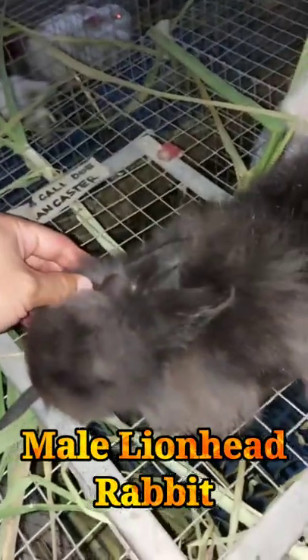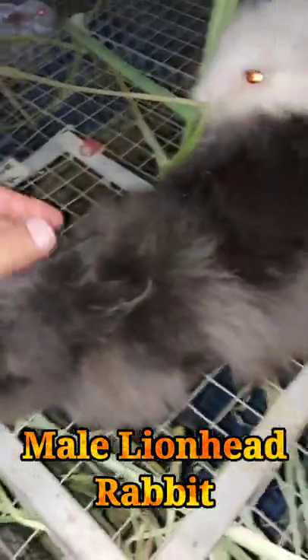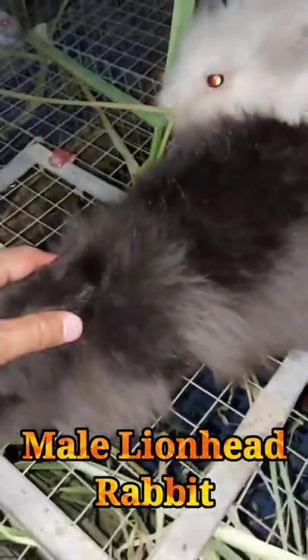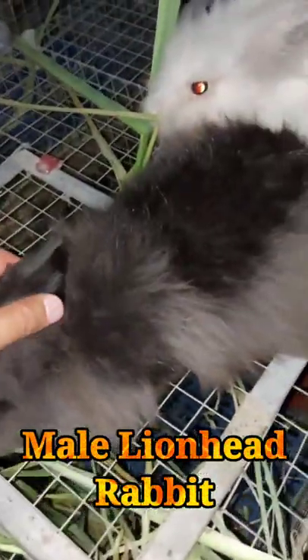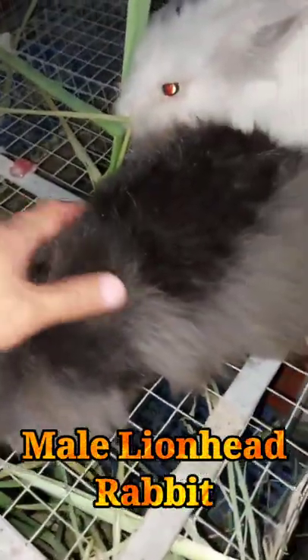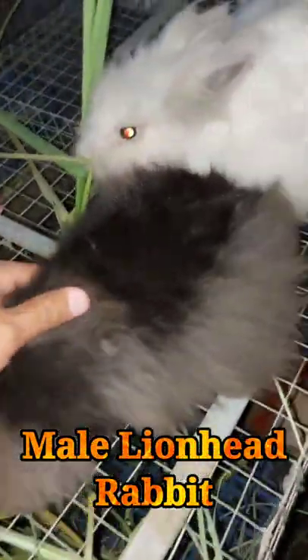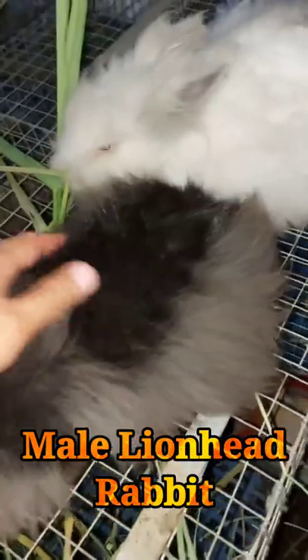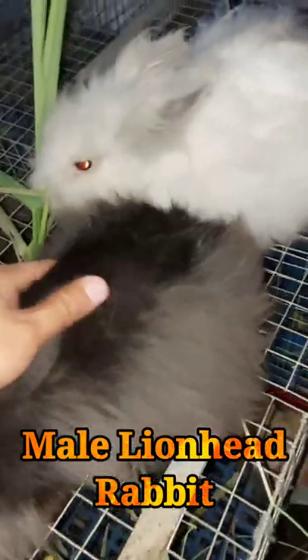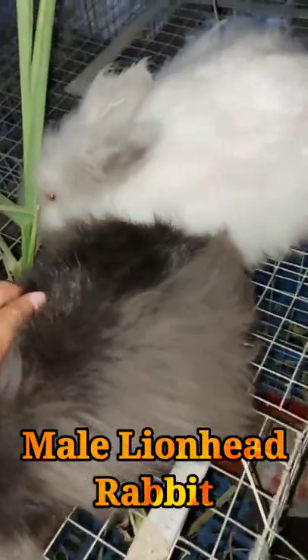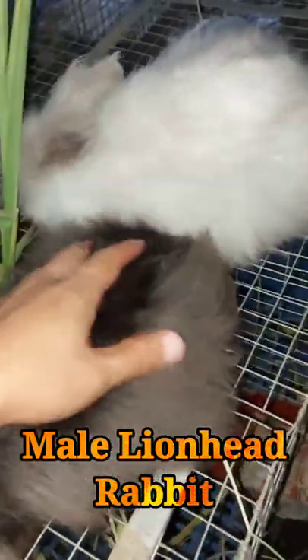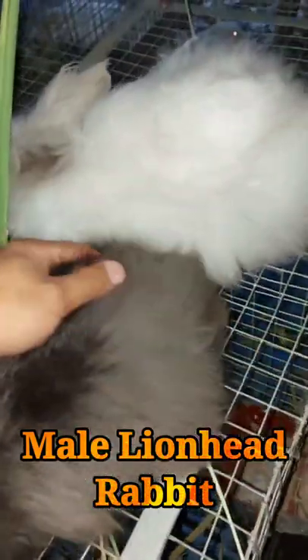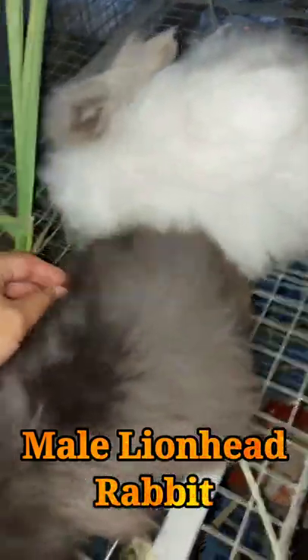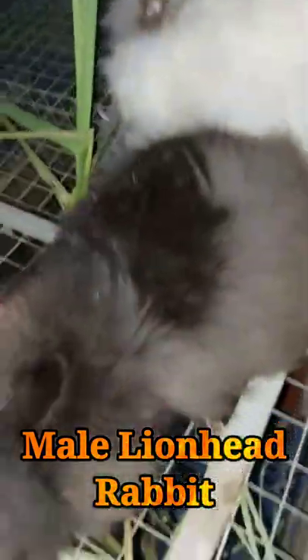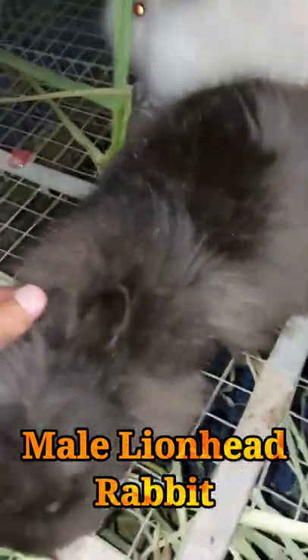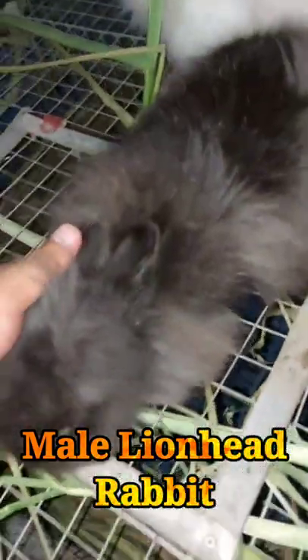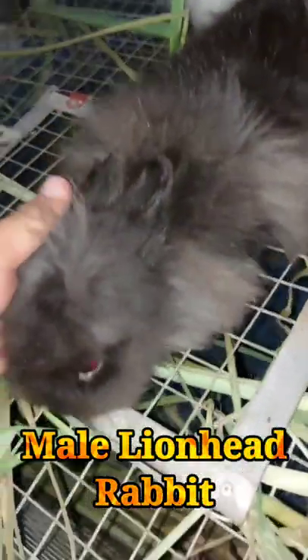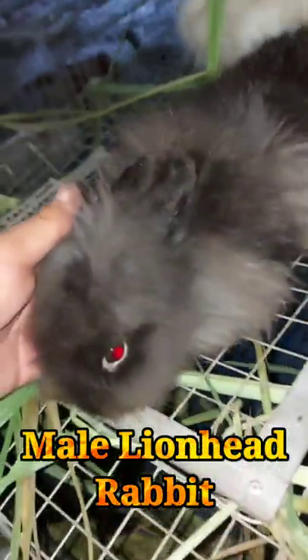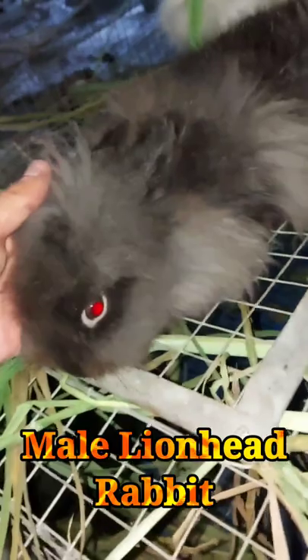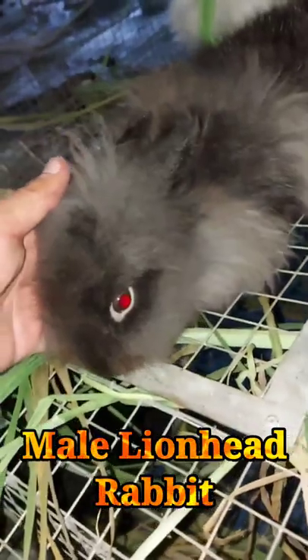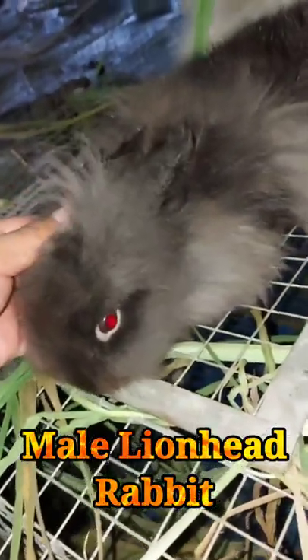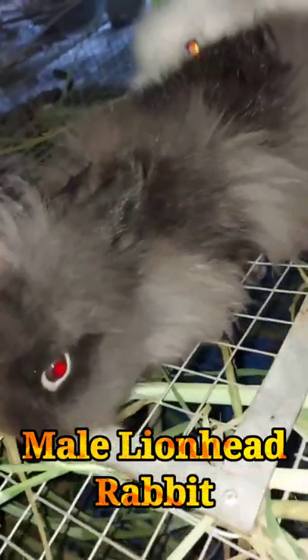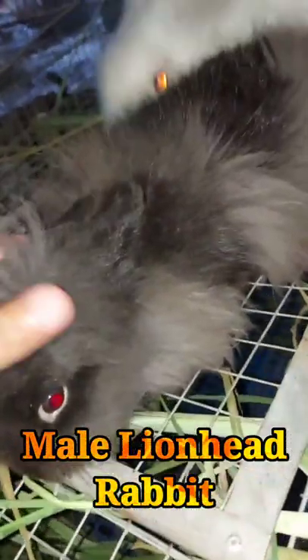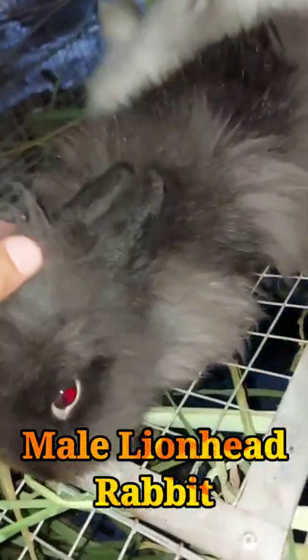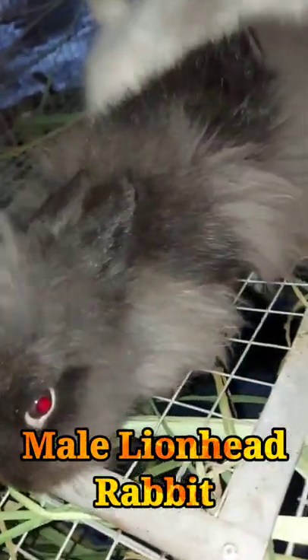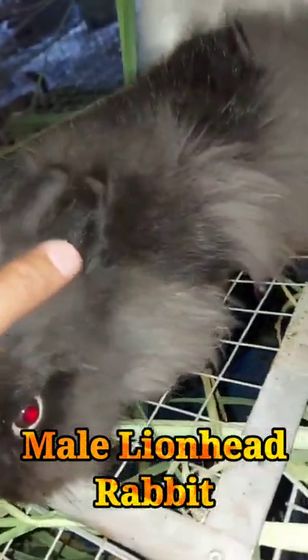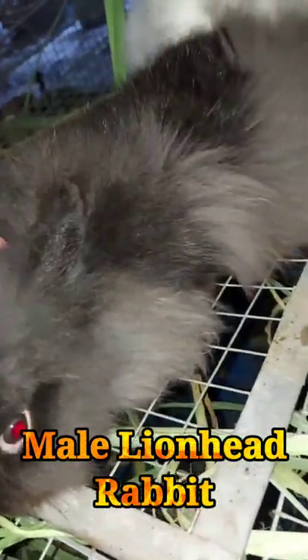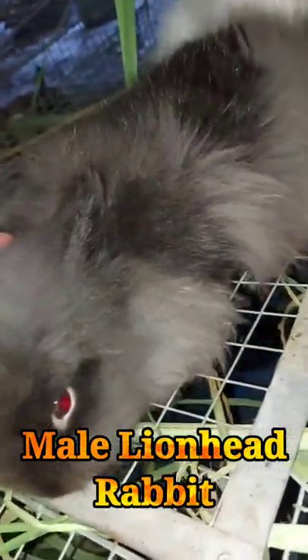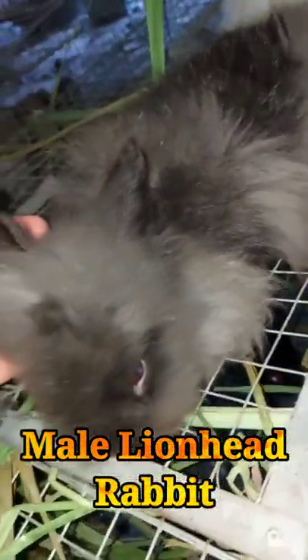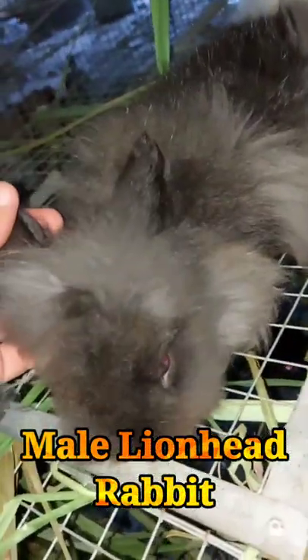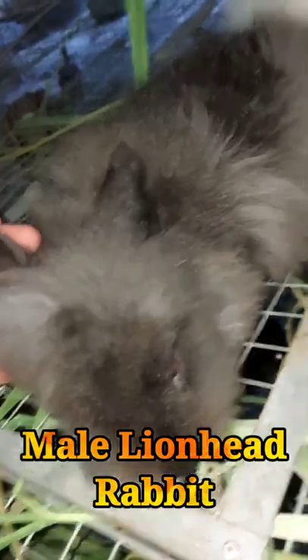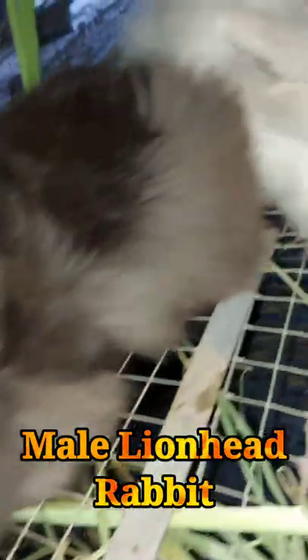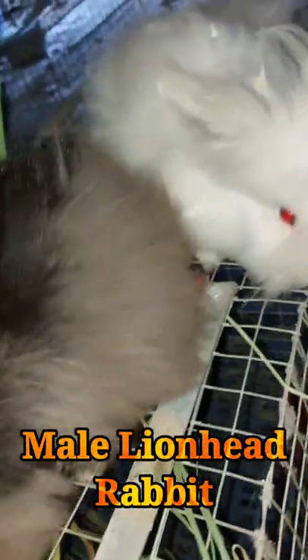Lionhead rabbits feature either a single mane or a double mane of long, woolly hair that grows up around the head. They also have distinct ears that are very short and close to the head. Their heads, in proportion to their bodies, are rather large.